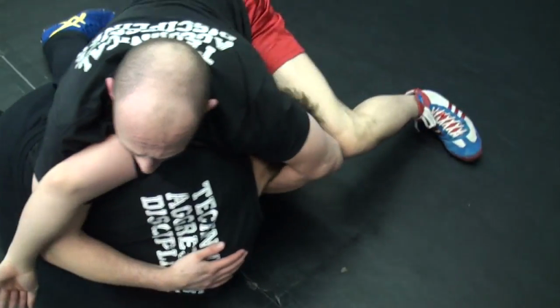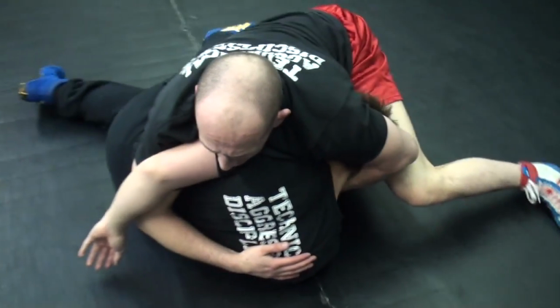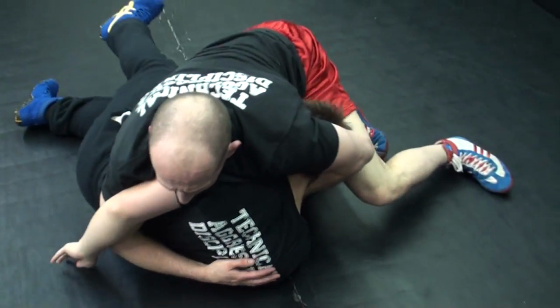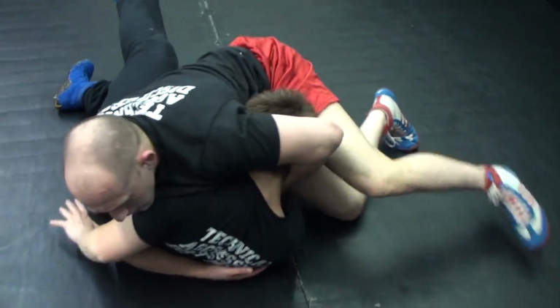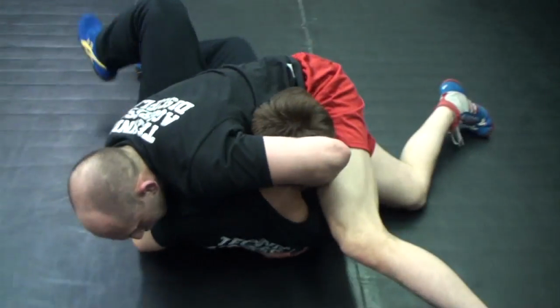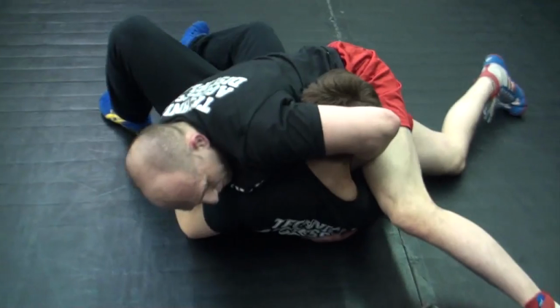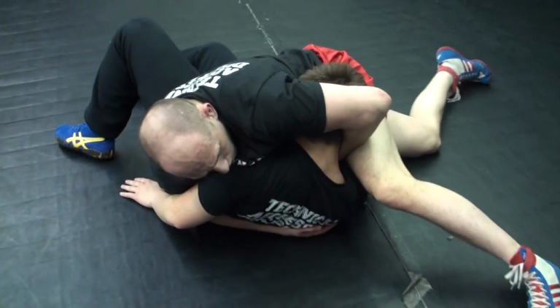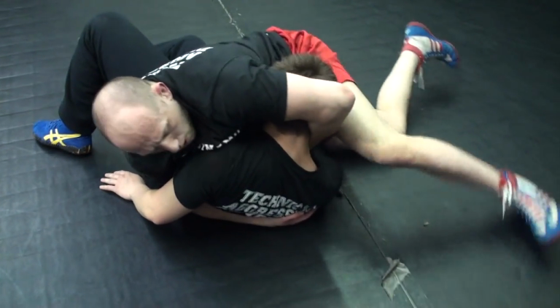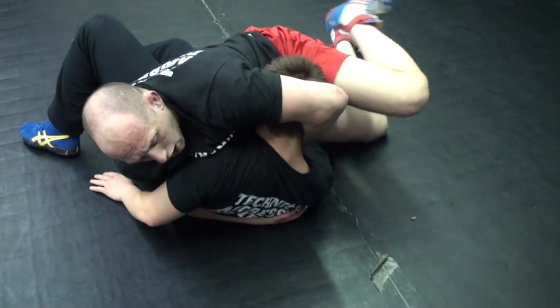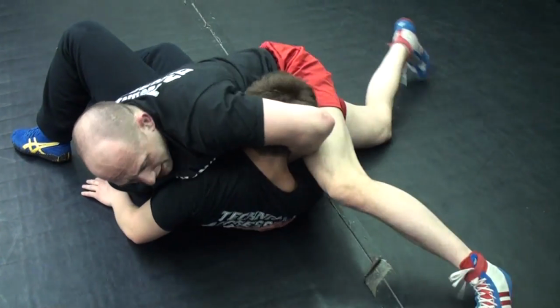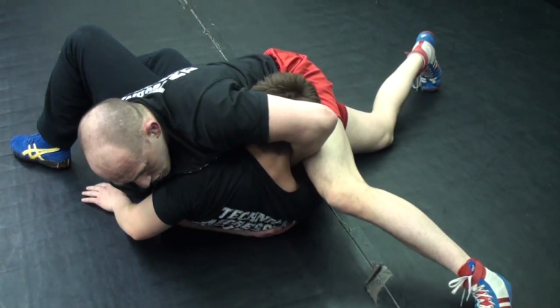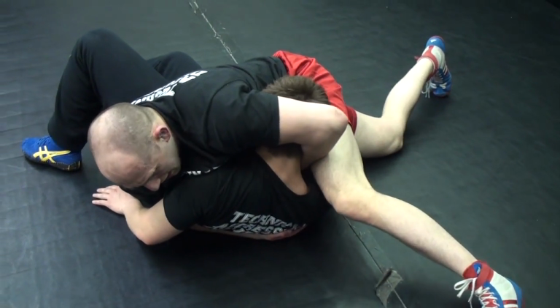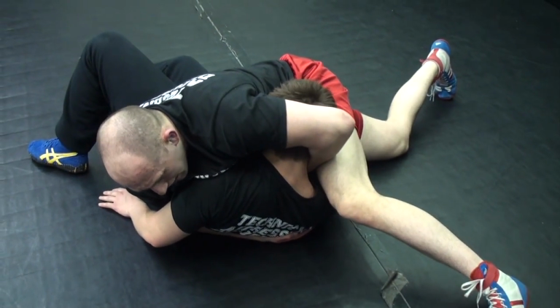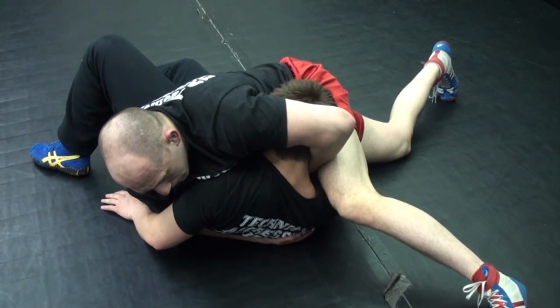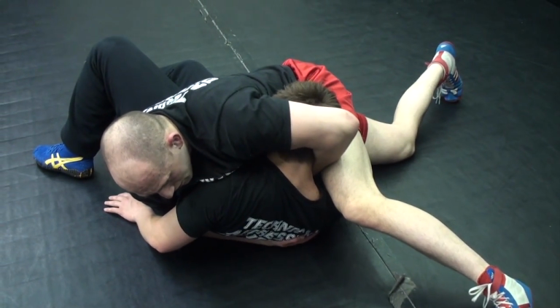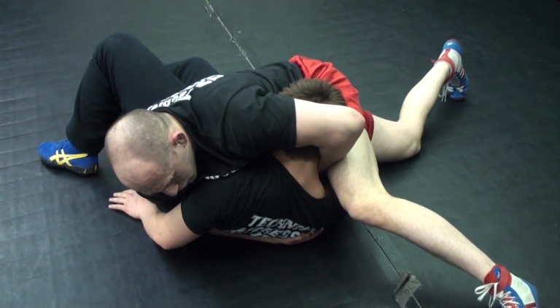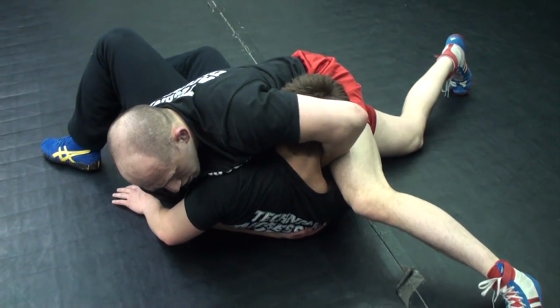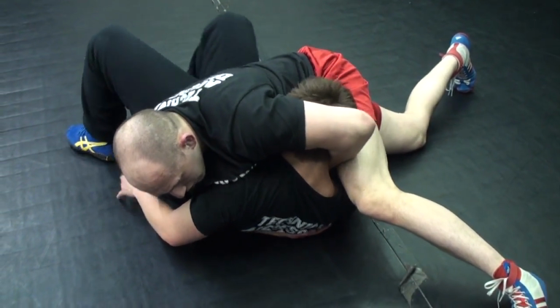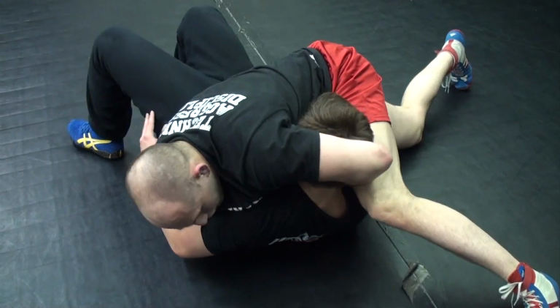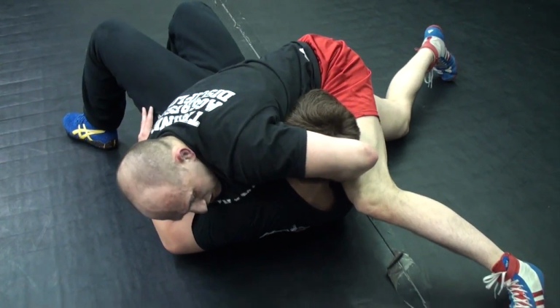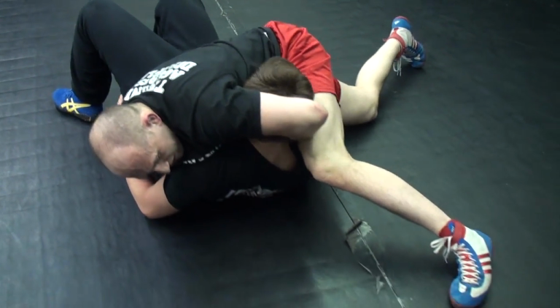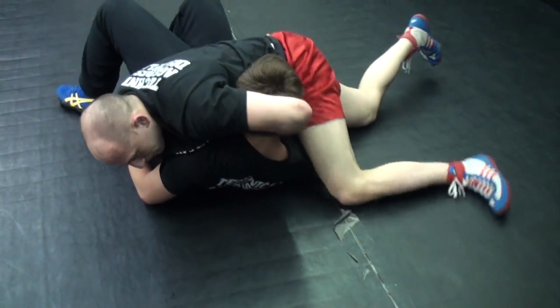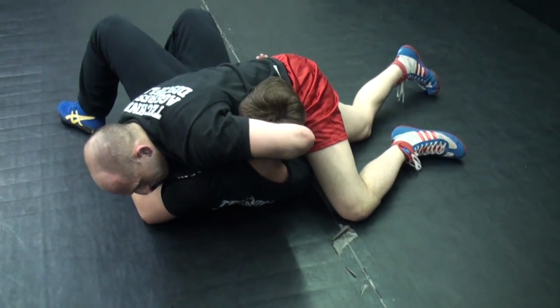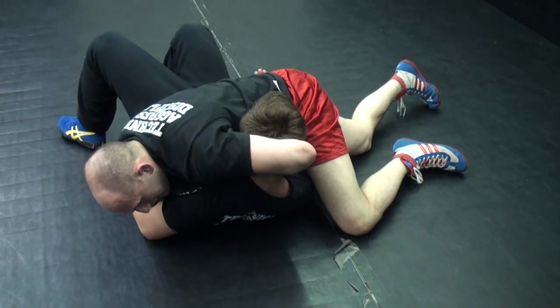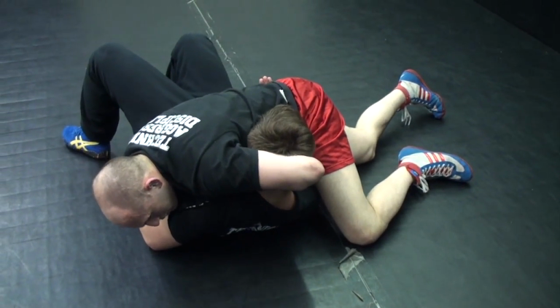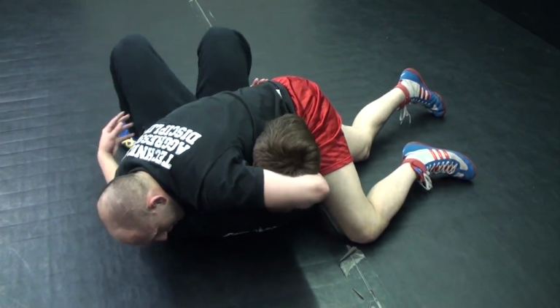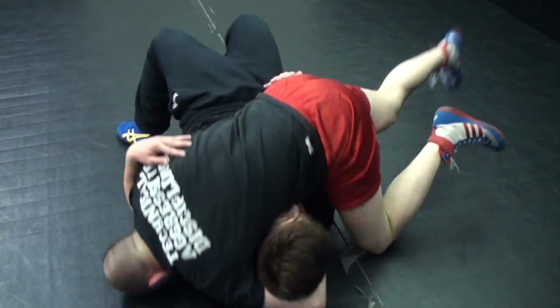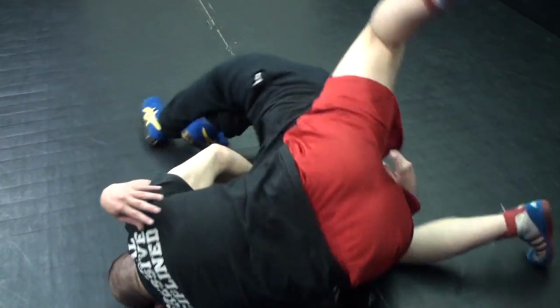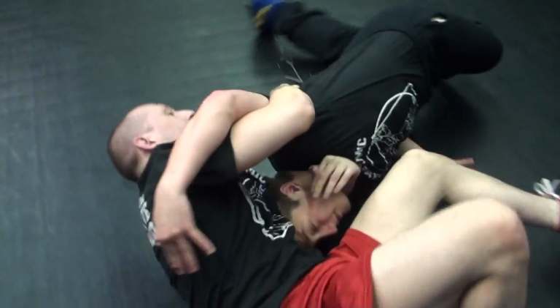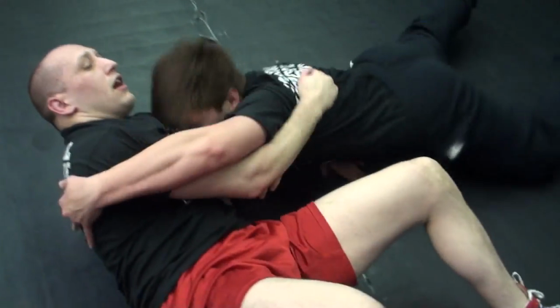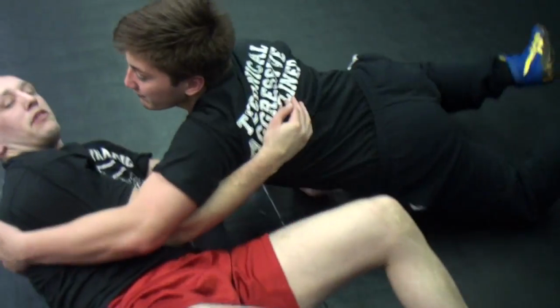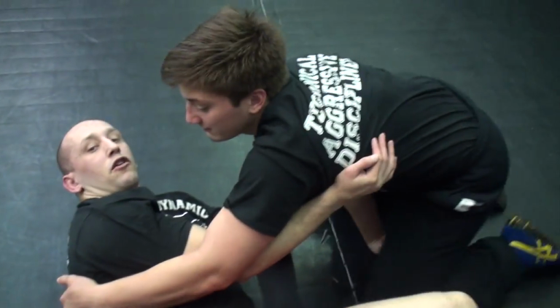We can crunch that neck up tight and I can look to get my full post leg up so he can't bridge — I'm probably going to end up putting my head on the mat. If he tries to bridge, my post leg will stop him. If I run that post leg, he'll bridge through and I'm probably going to get reversed.